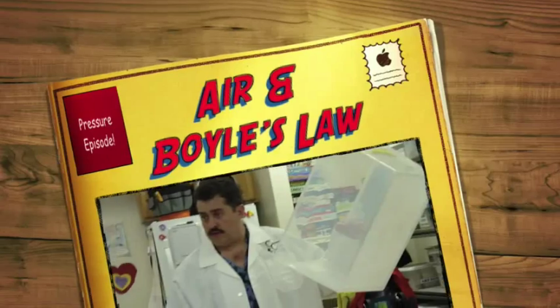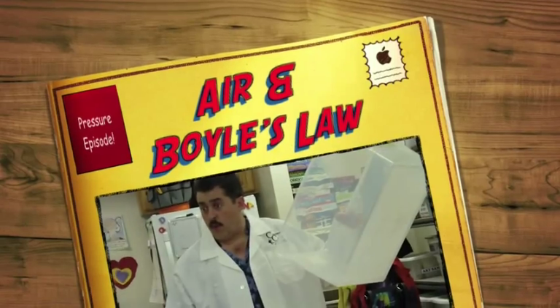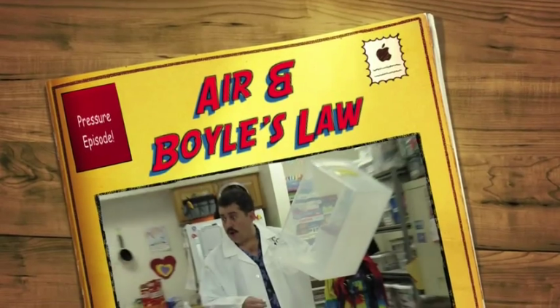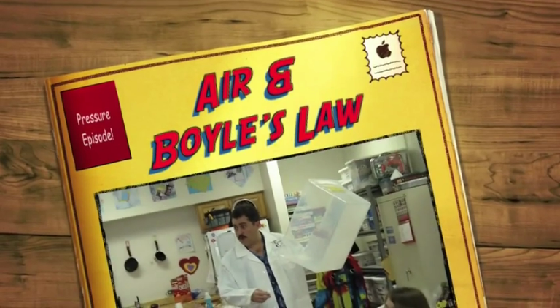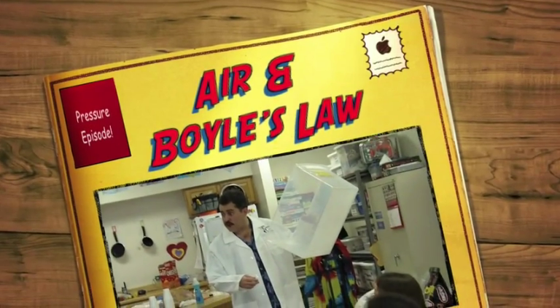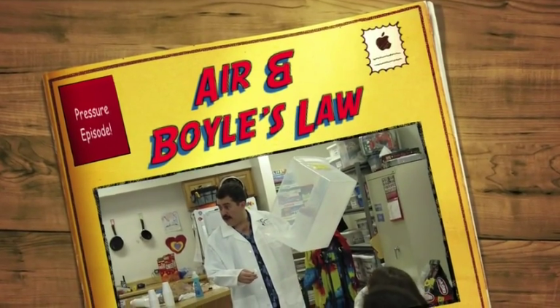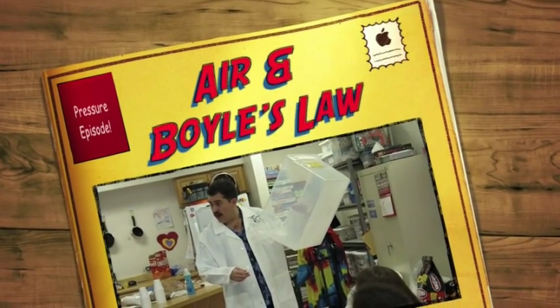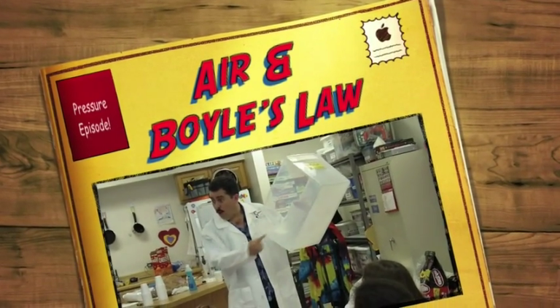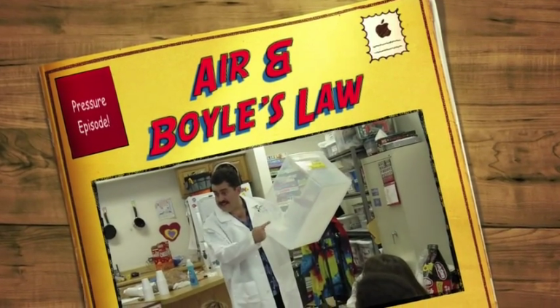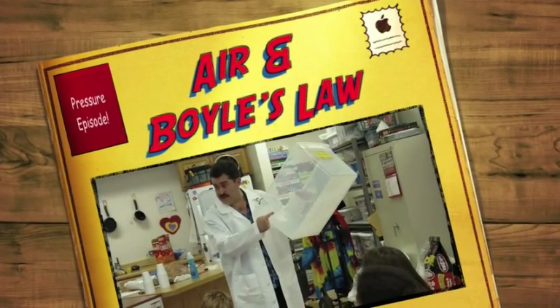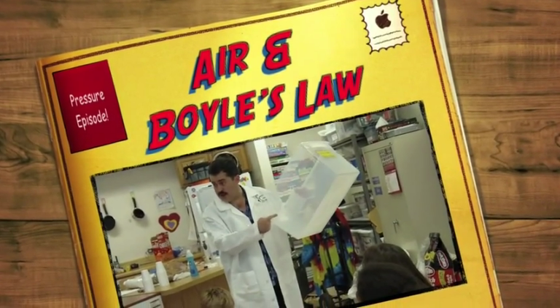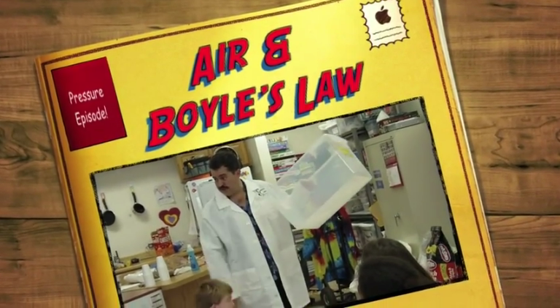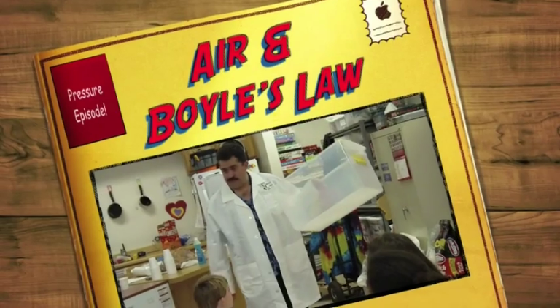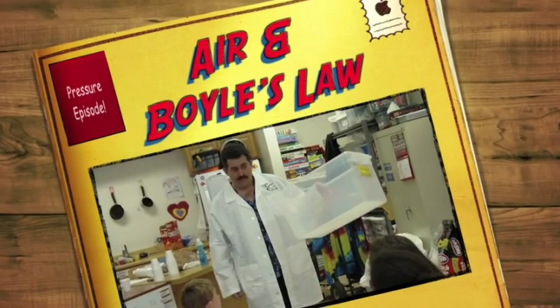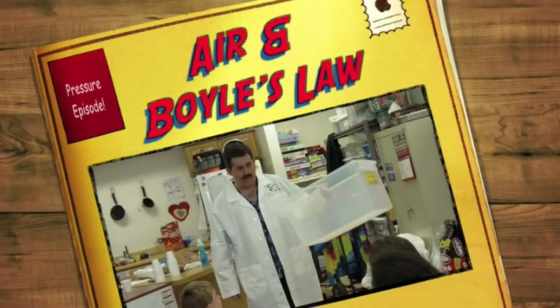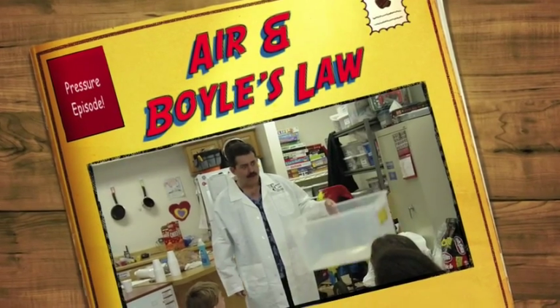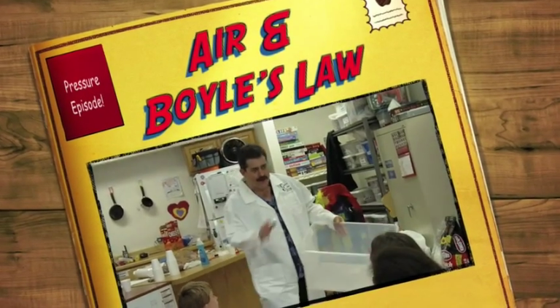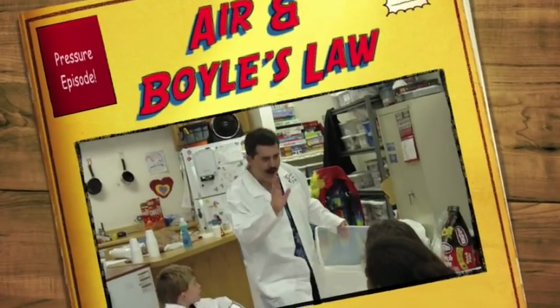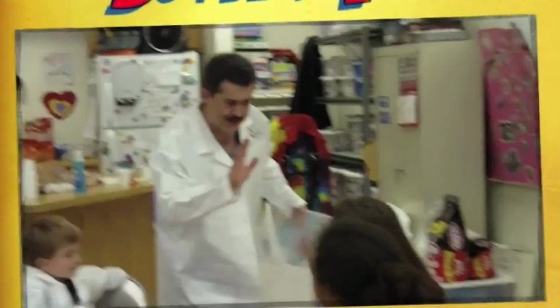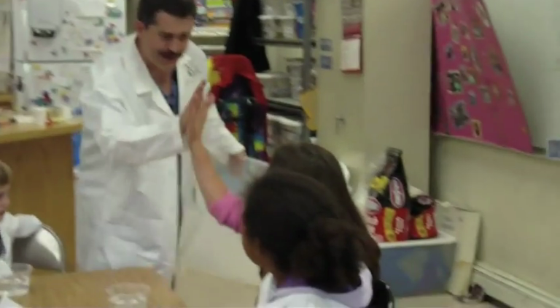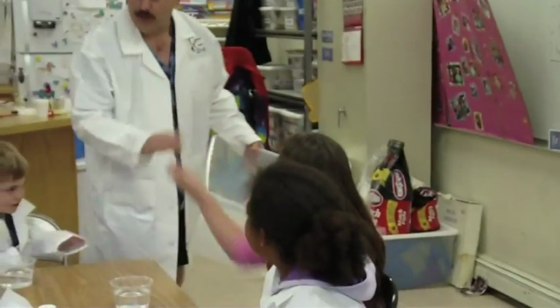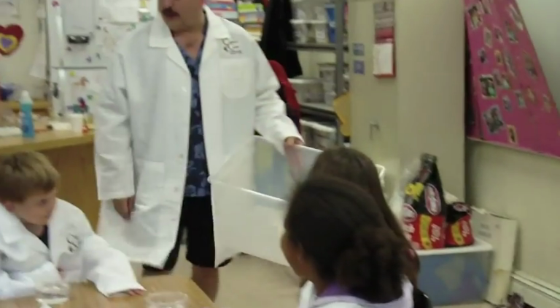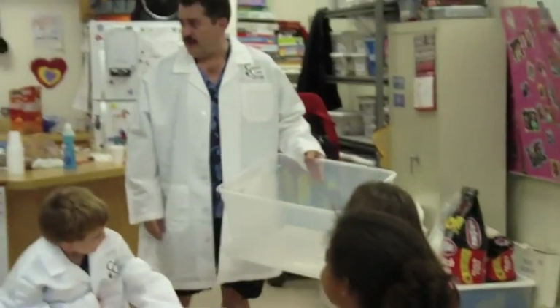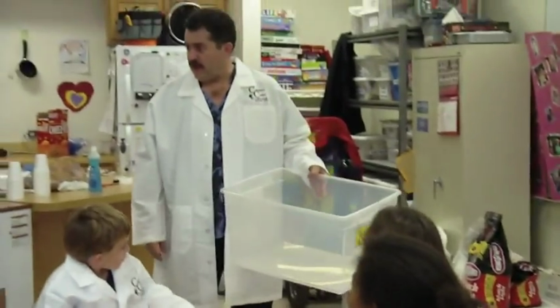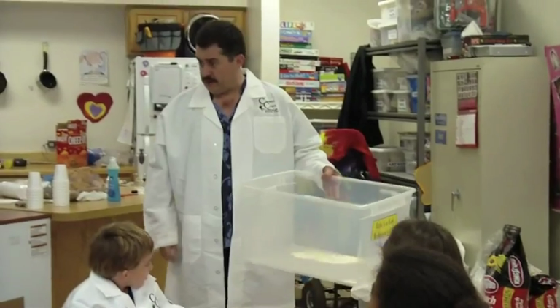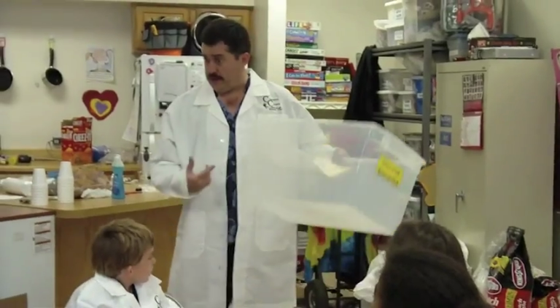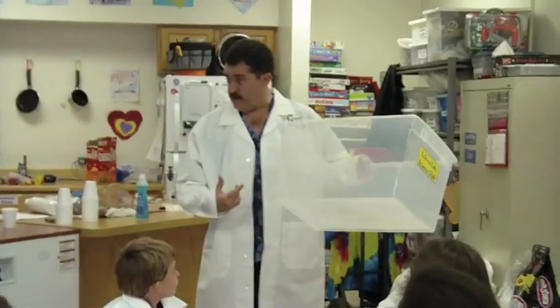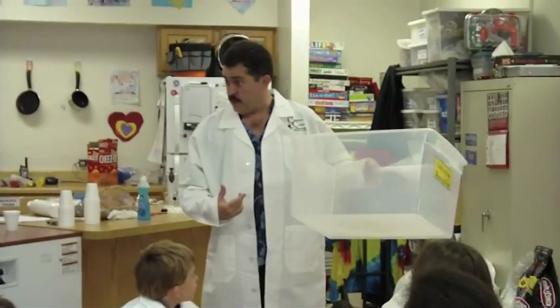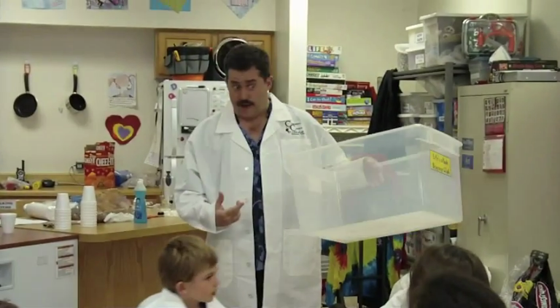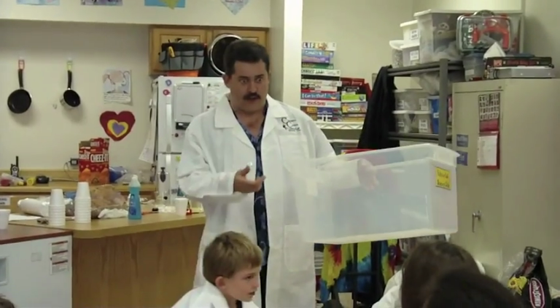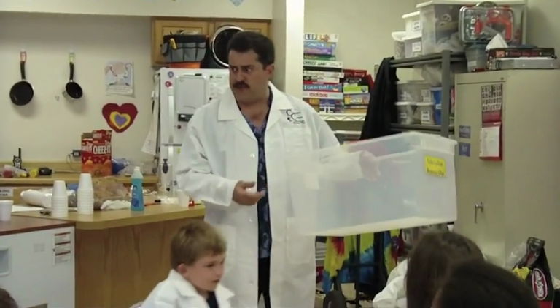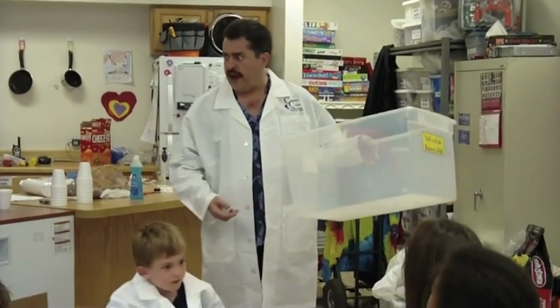I have a question for you guys. Are you ready? What is in this box? A lot of you said nothing, right? That's what I might say if somebody asked me what was in that box — and a couple of you said air.